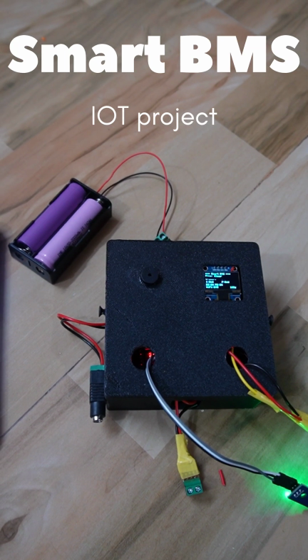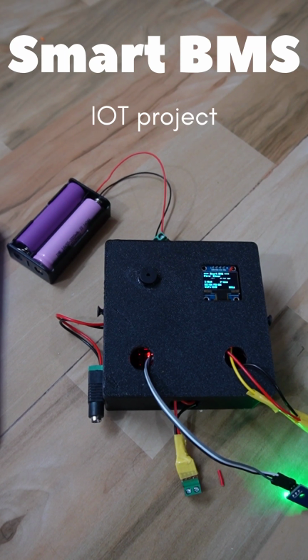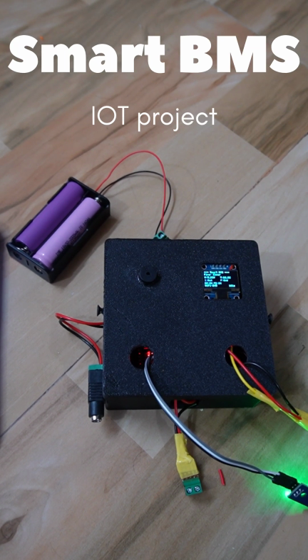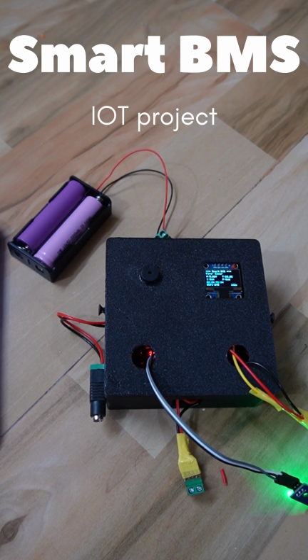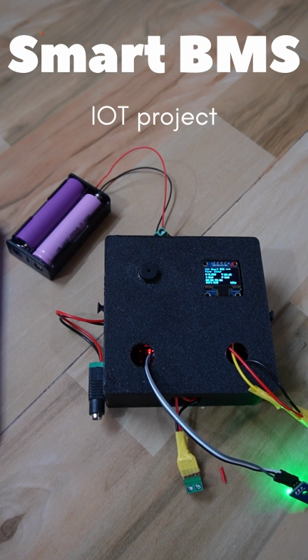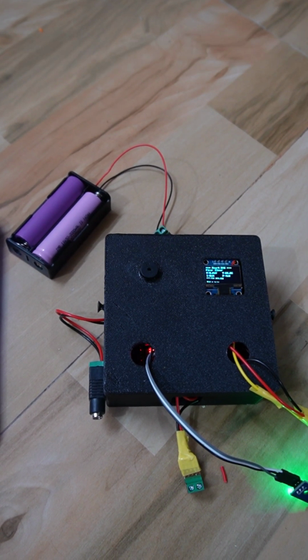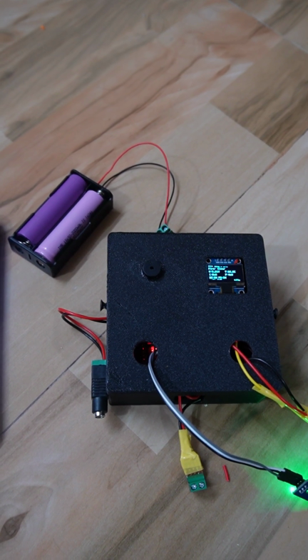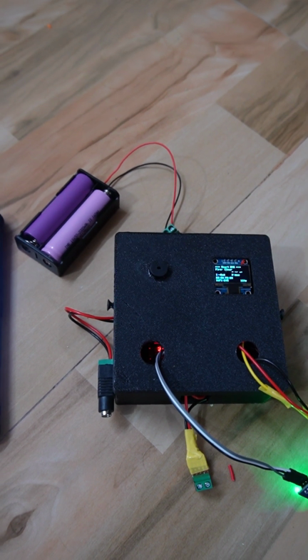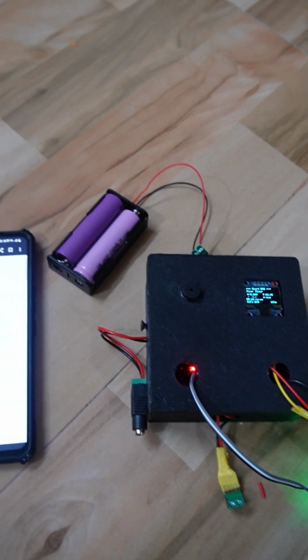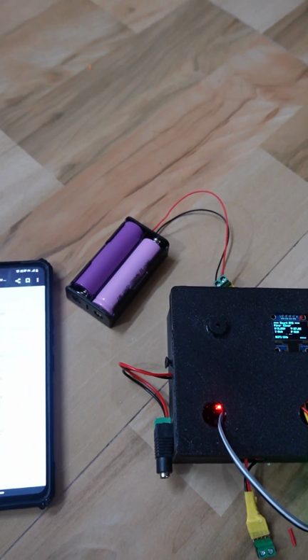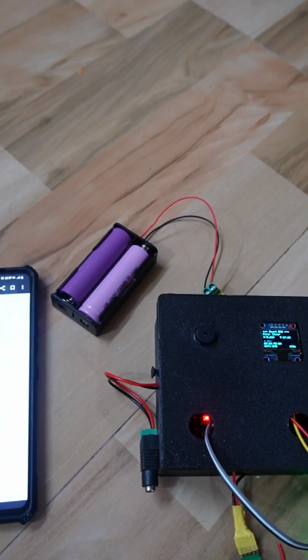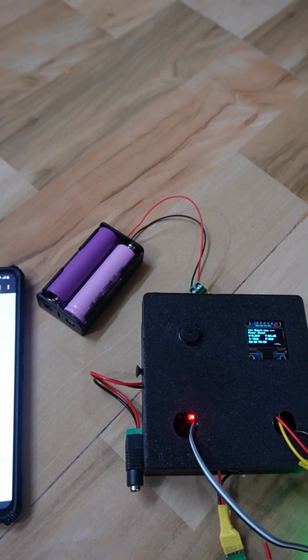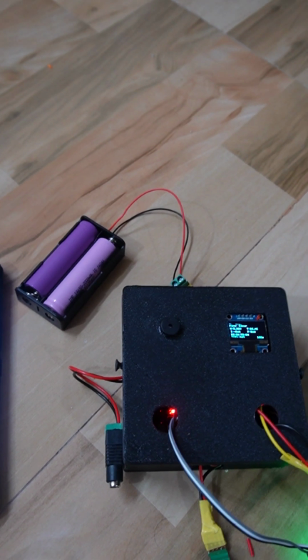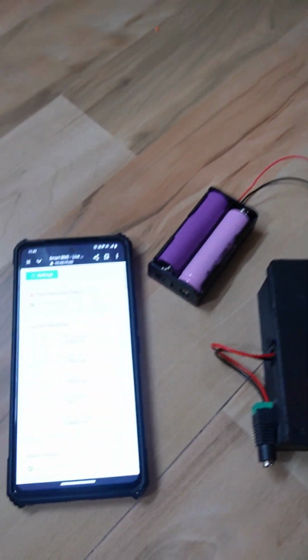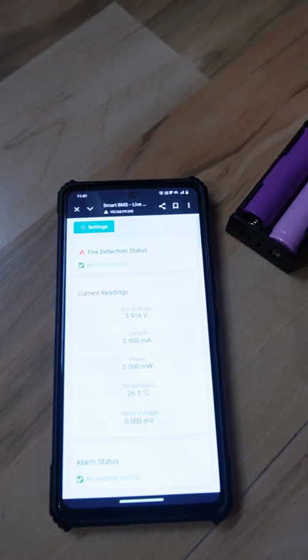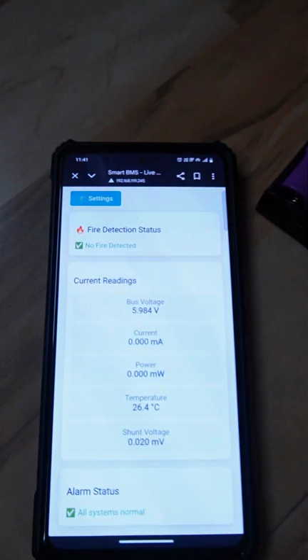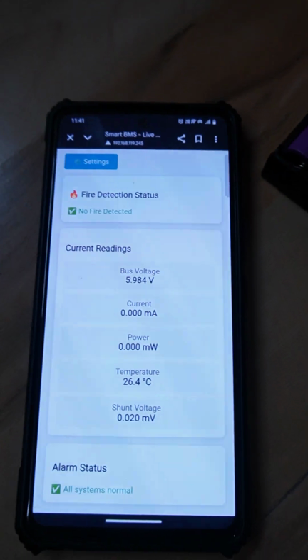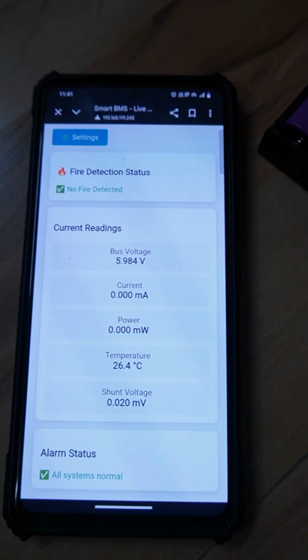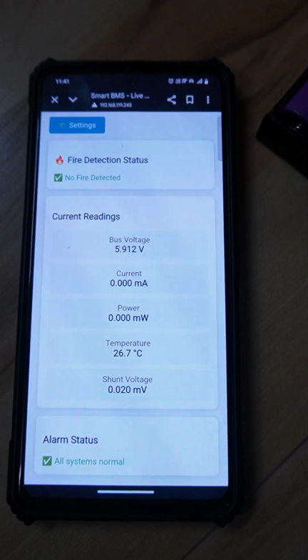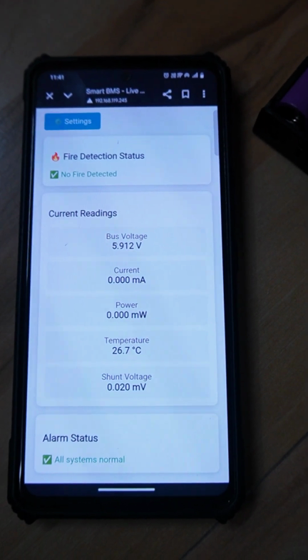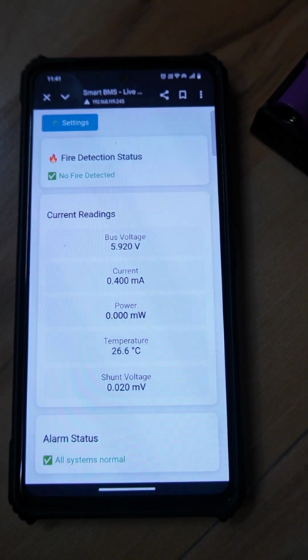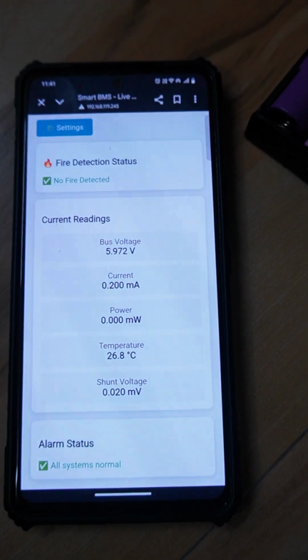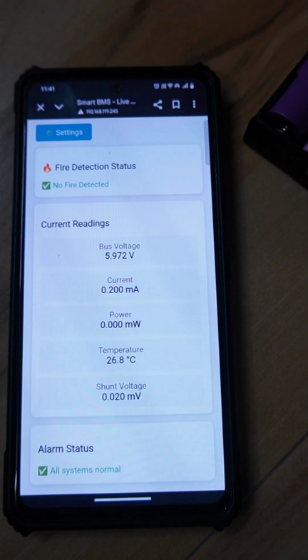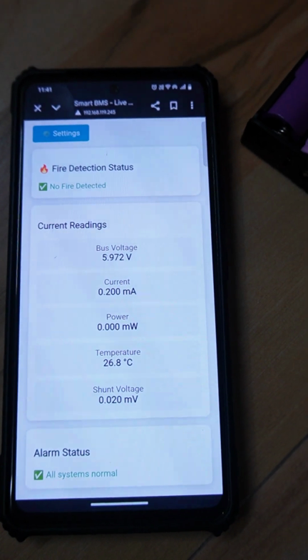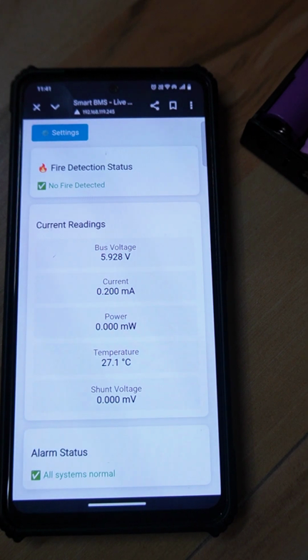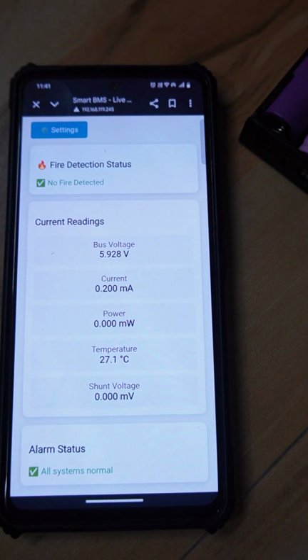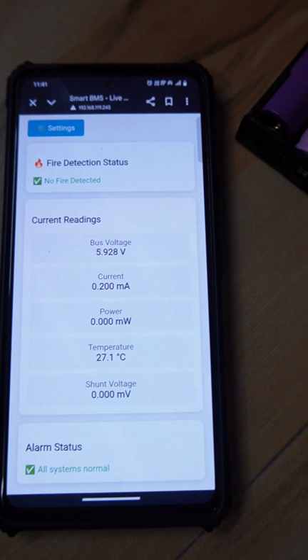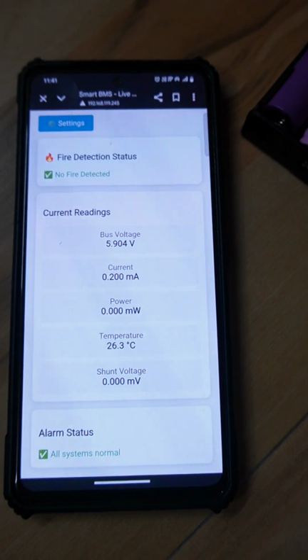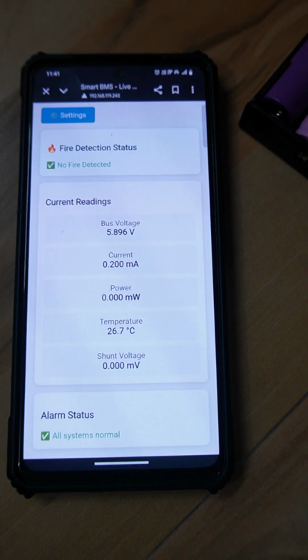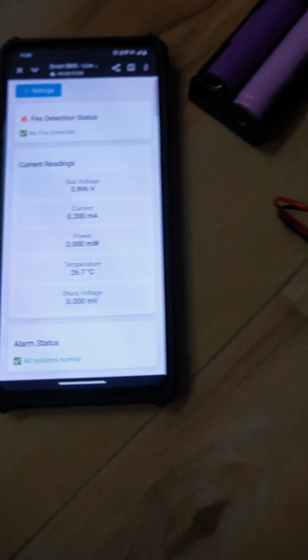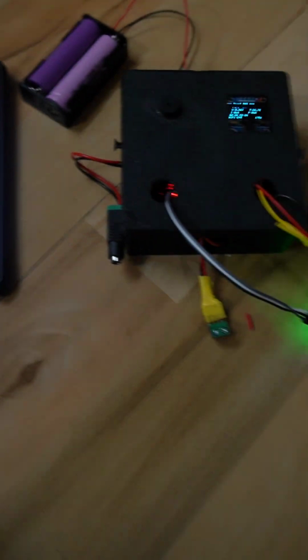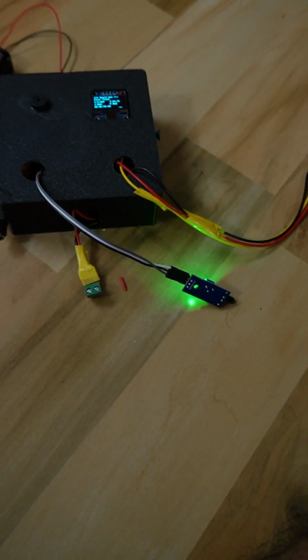This is an IoT-based smart battery management system for a 2S lithium-ion battery. Here we have a web page where we can monitor voltage, current, drone and power, temperature, and also fire detection.